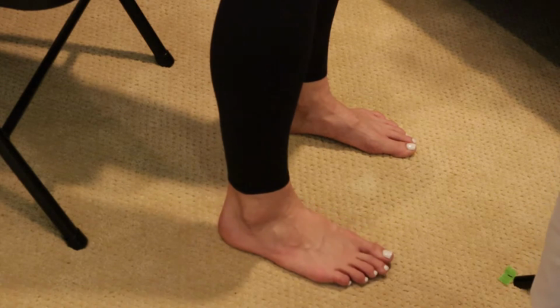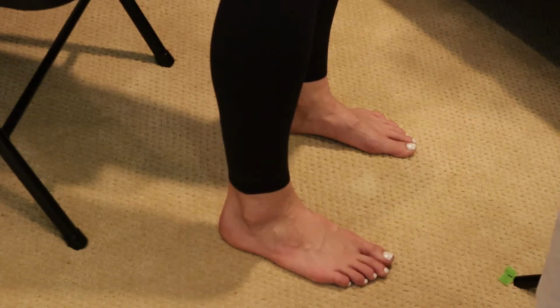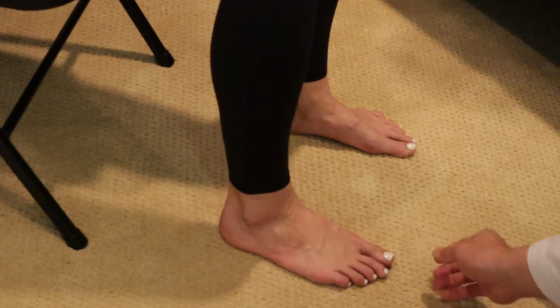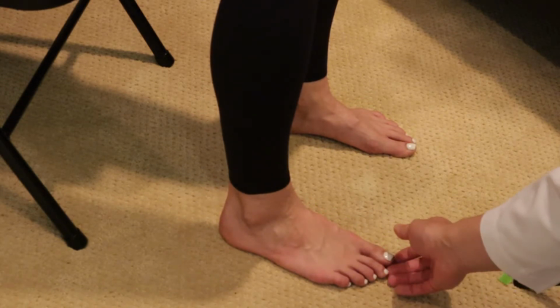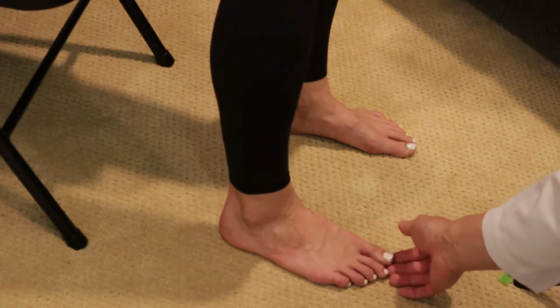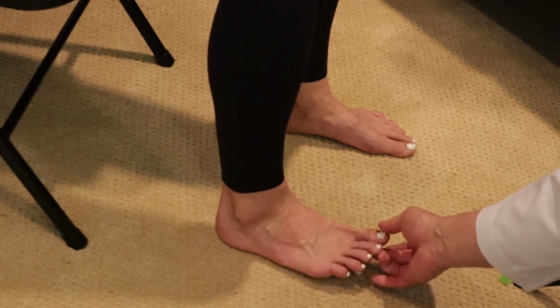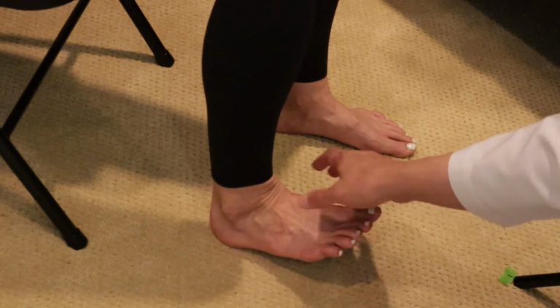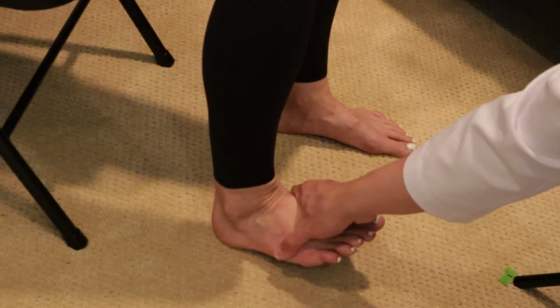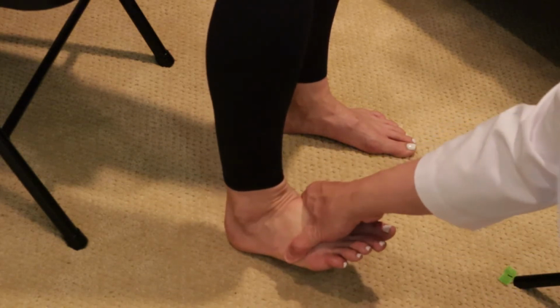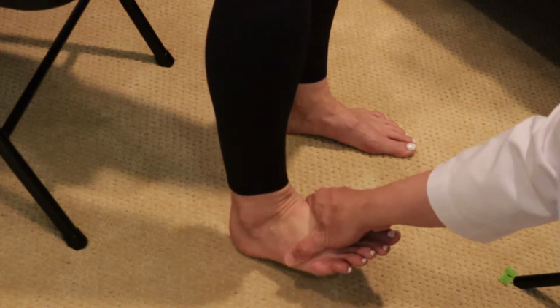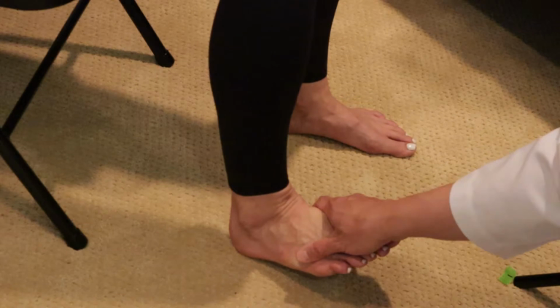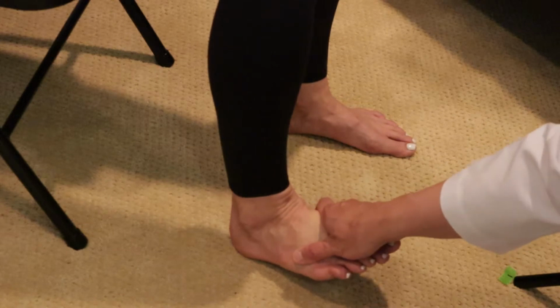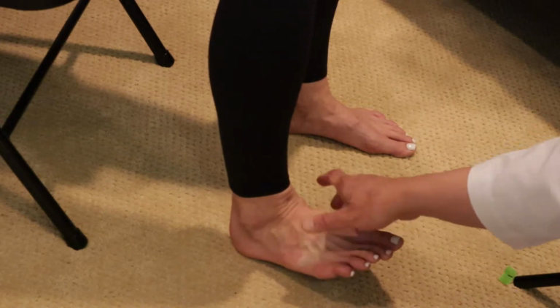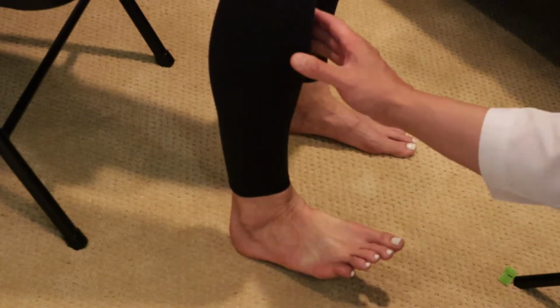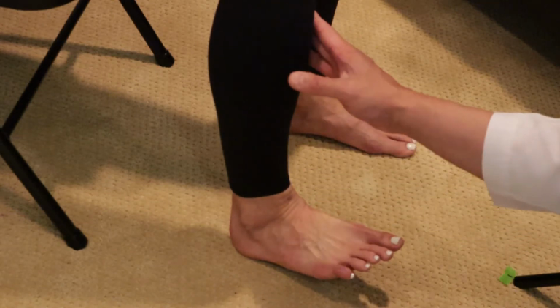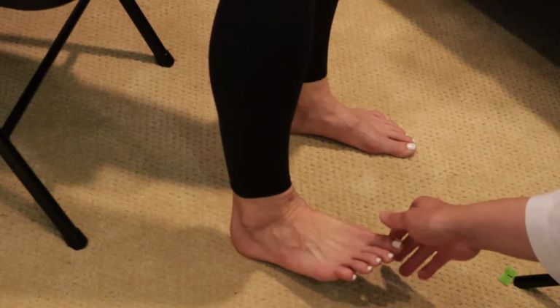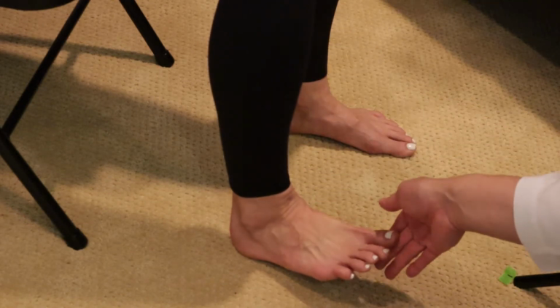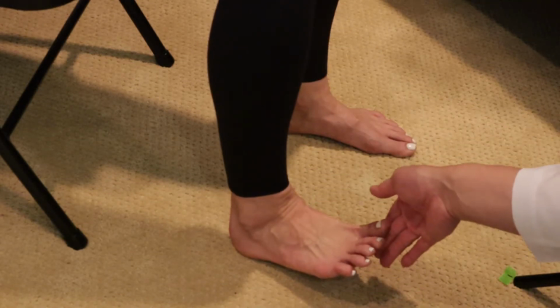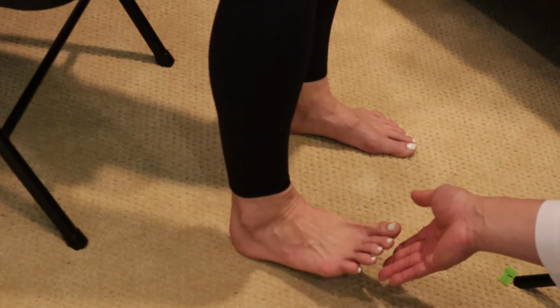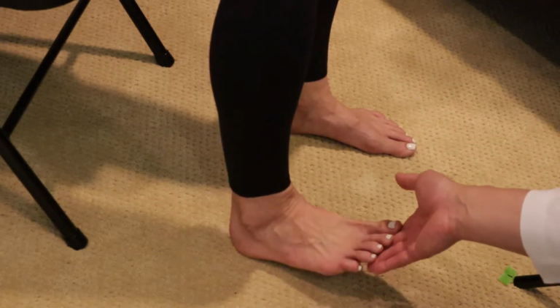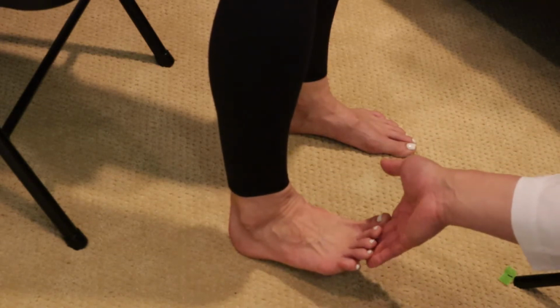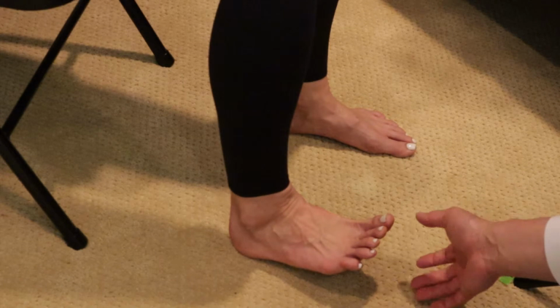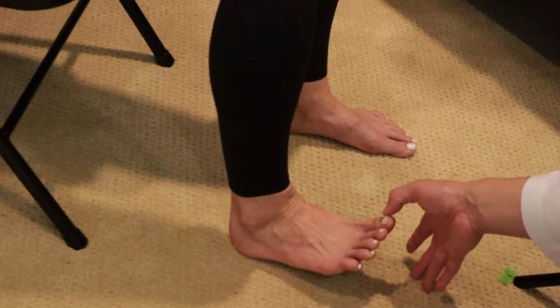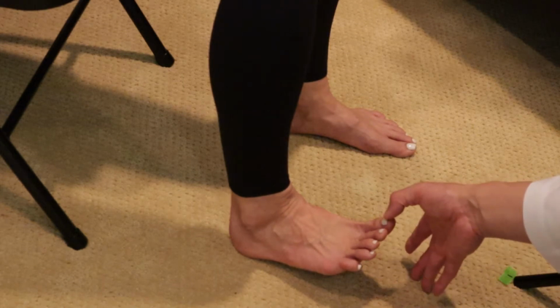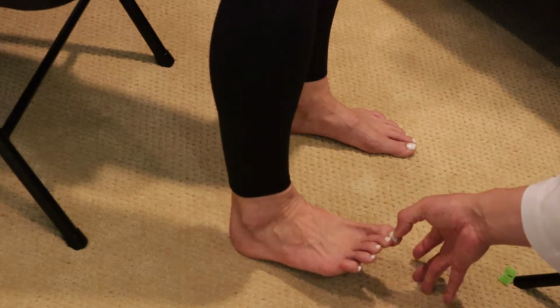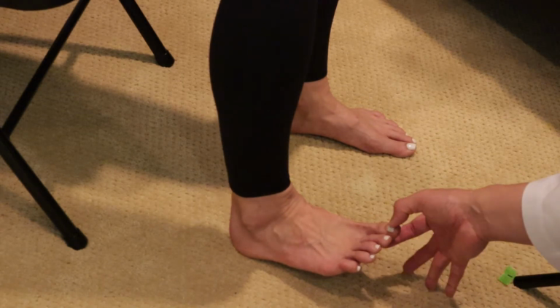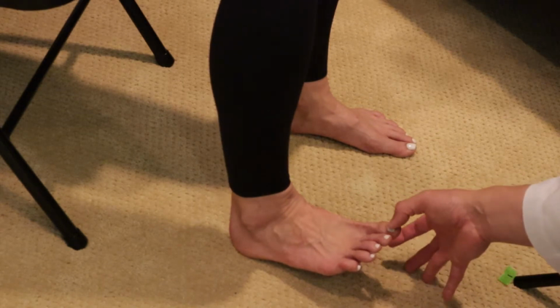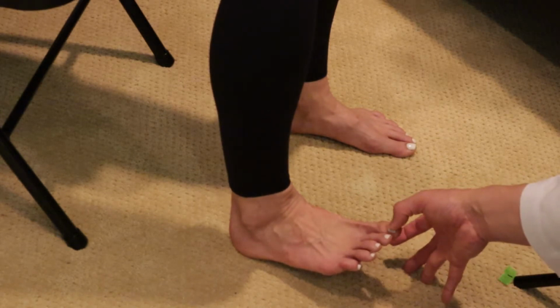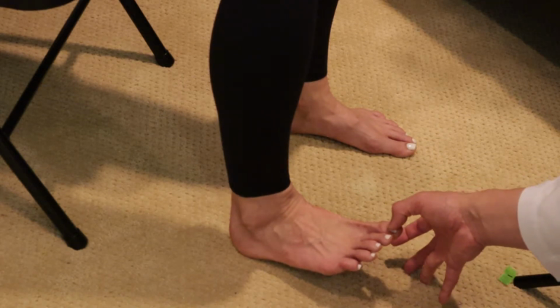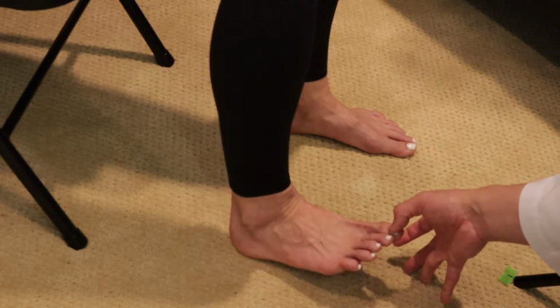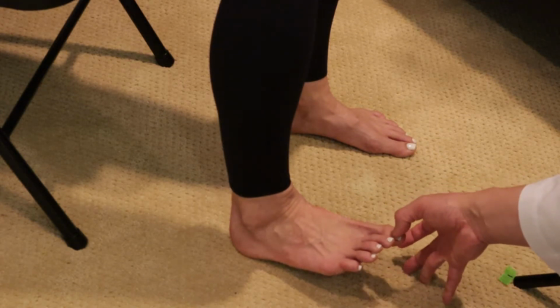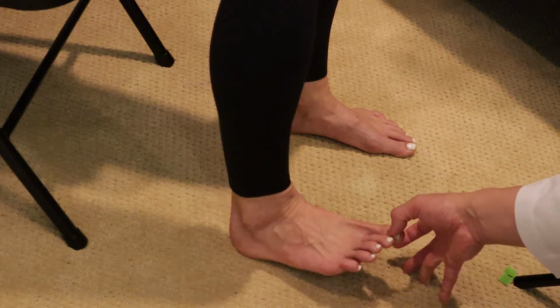The L5 nerve can be tested by just the big toe. Interestingly, the L5 nerve sends supply to the muscle that controls extension of the big toe. So I ask patients to bring their big toe up towards the nose and push down. If there's good resistance, it means the L5 nerve is strong.